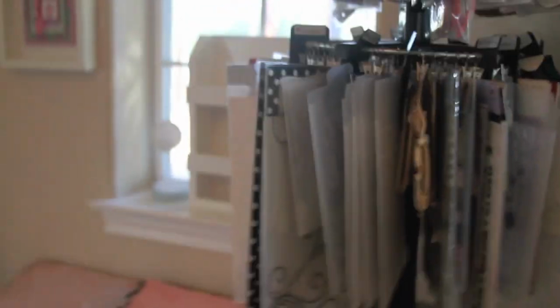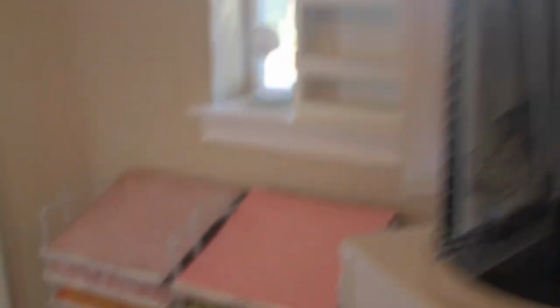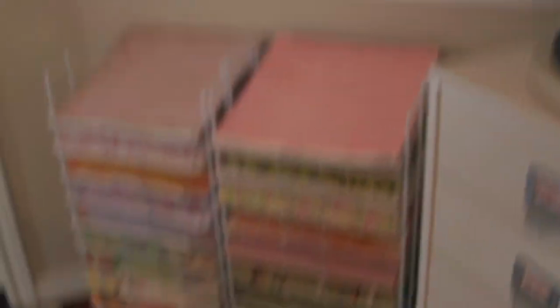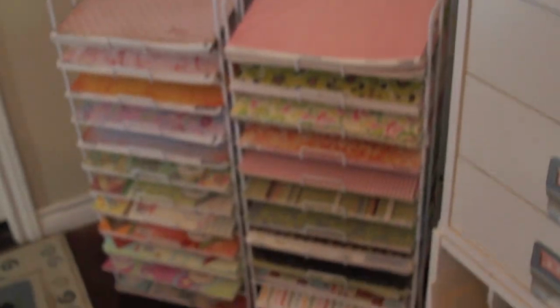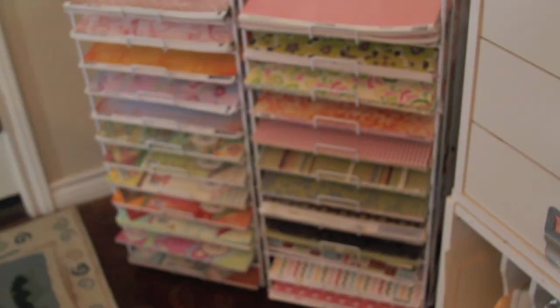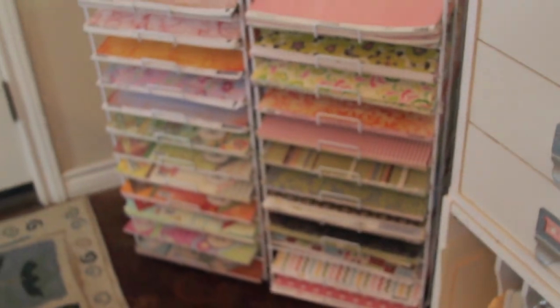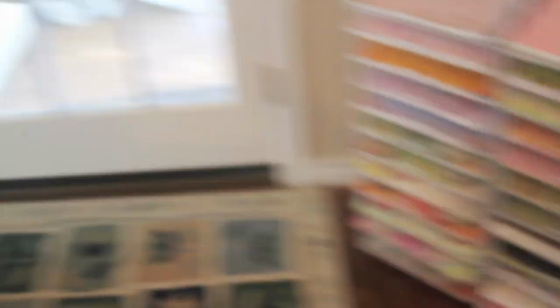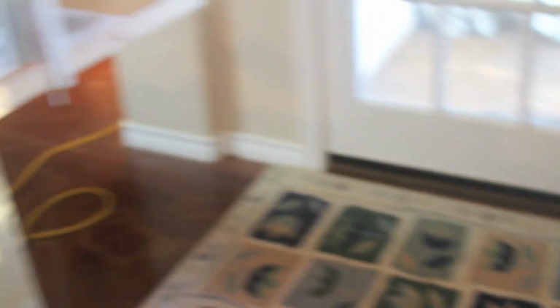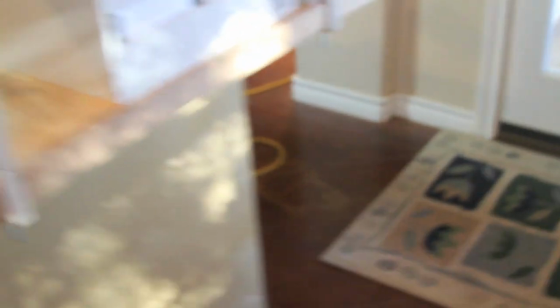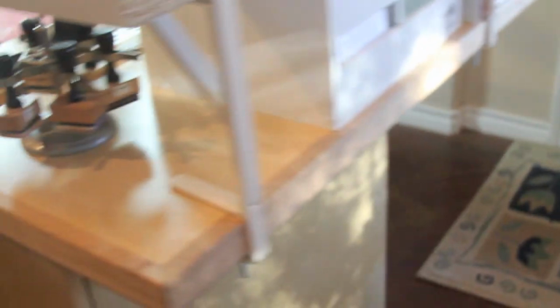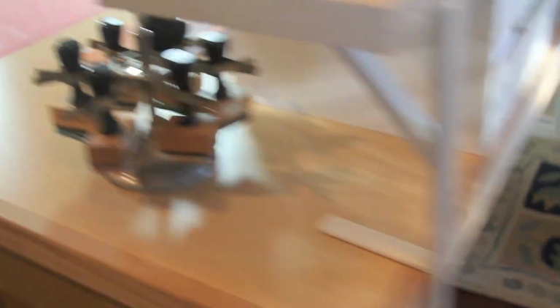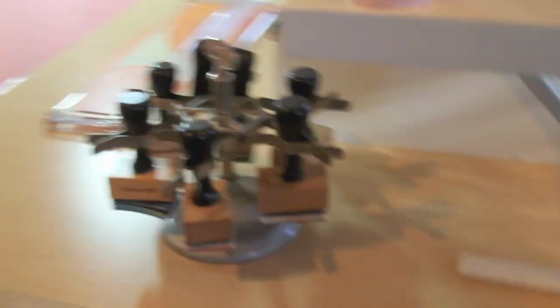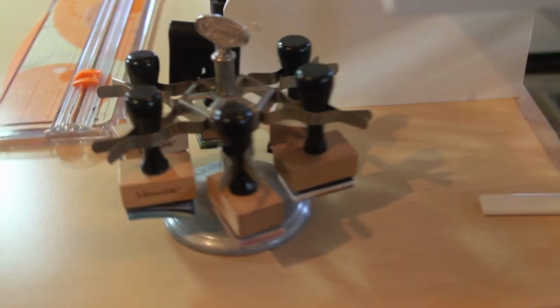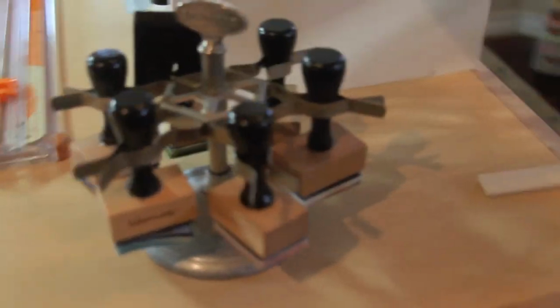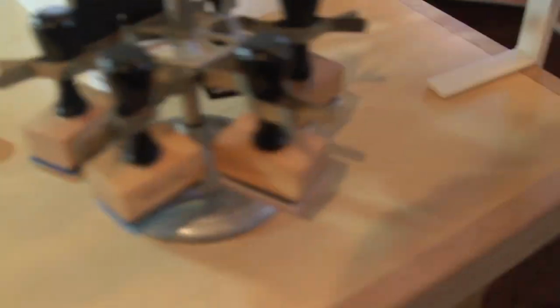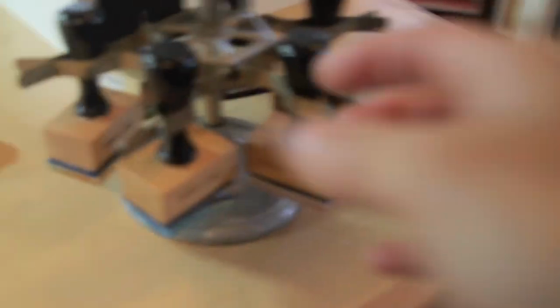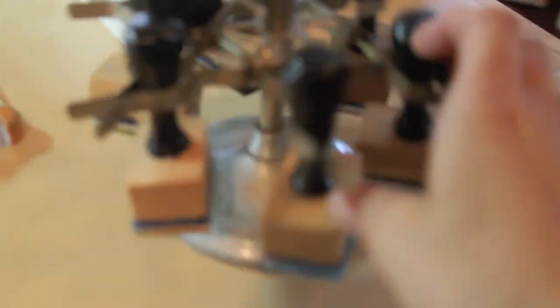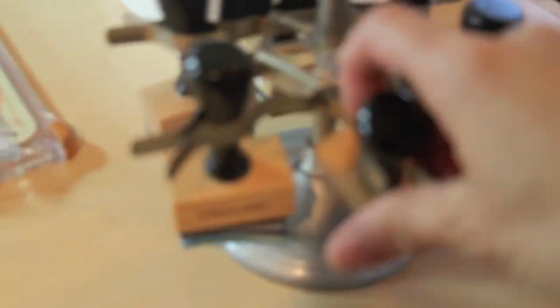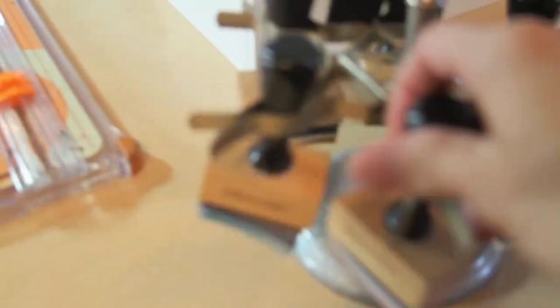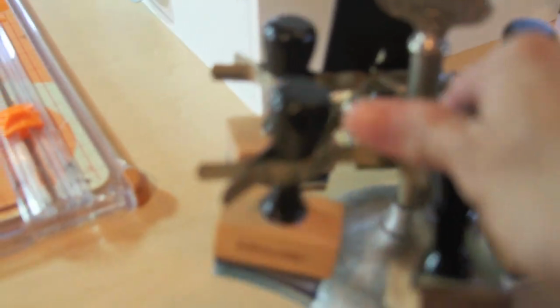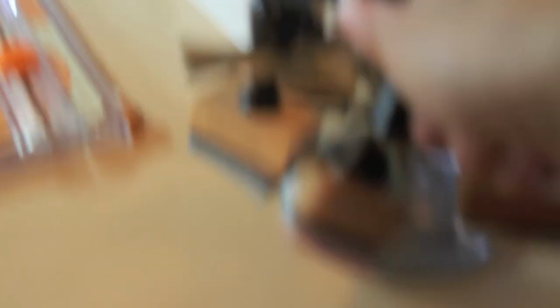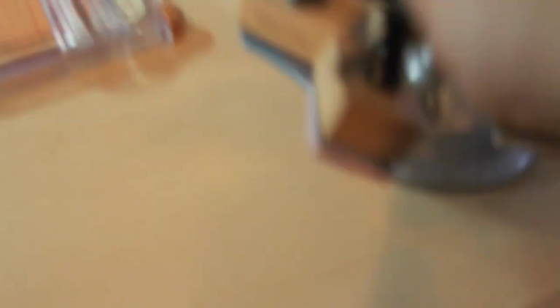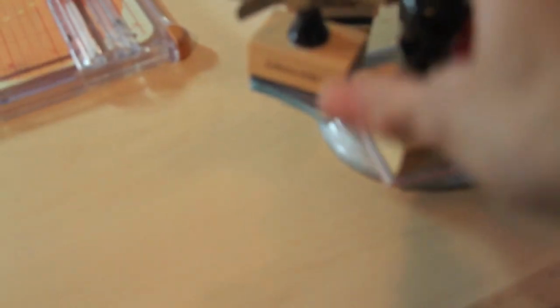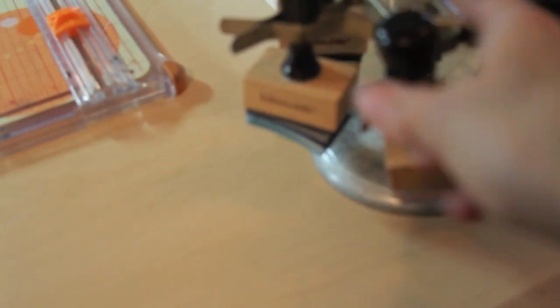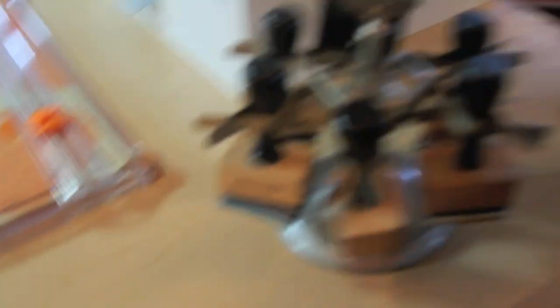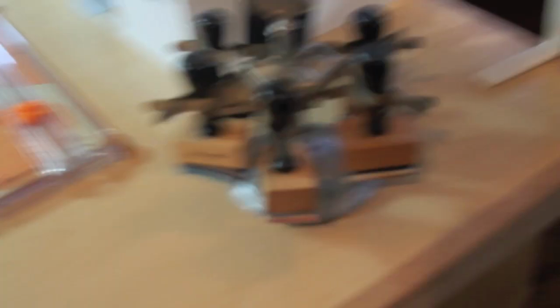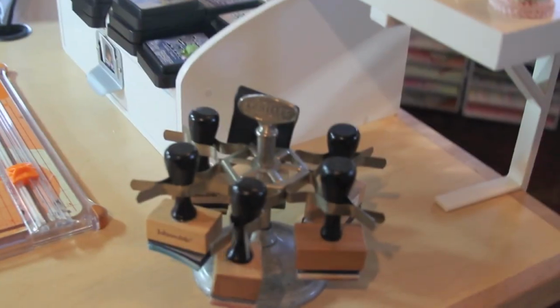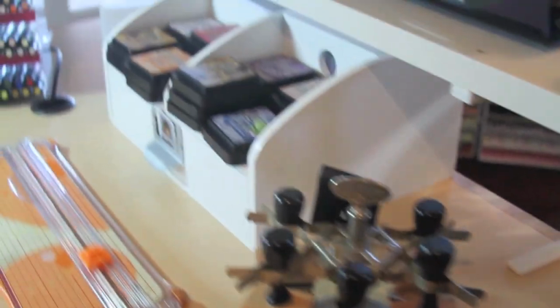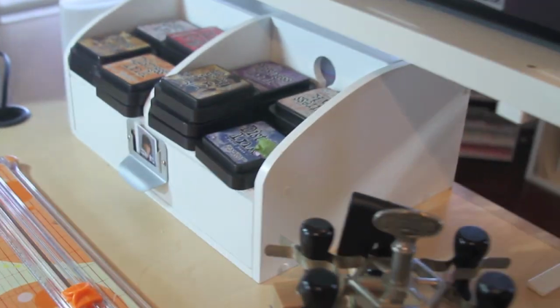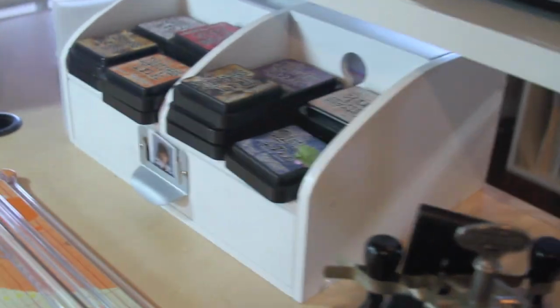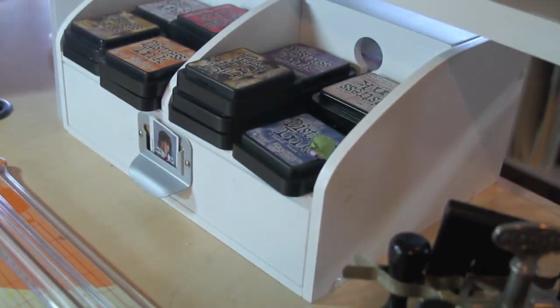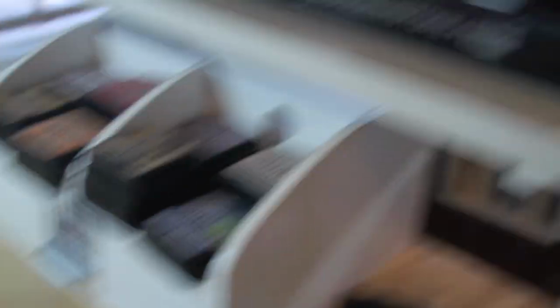Oh, my paper — printed paper. I have my distress felt thingies, smudgers, and my distress inks.